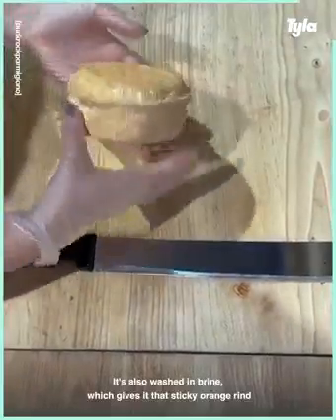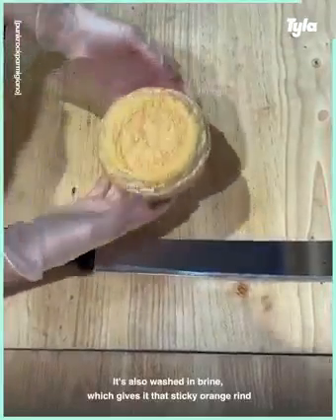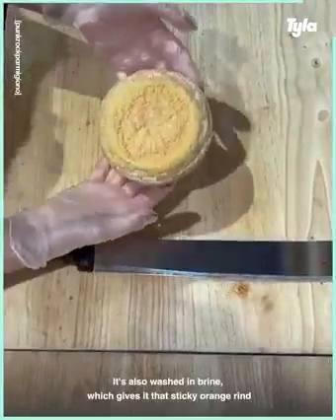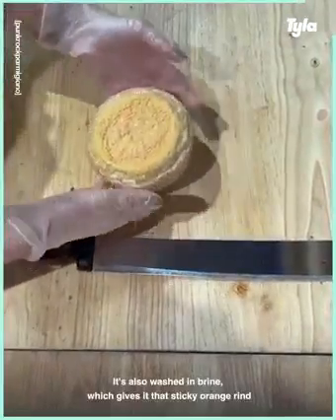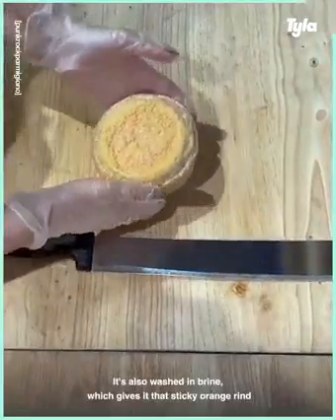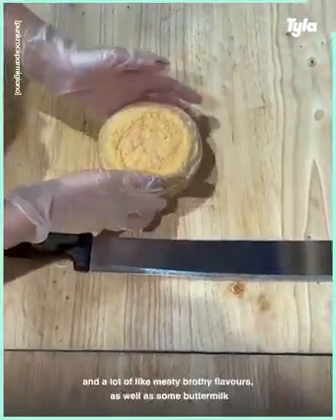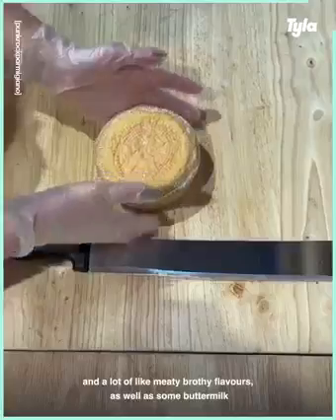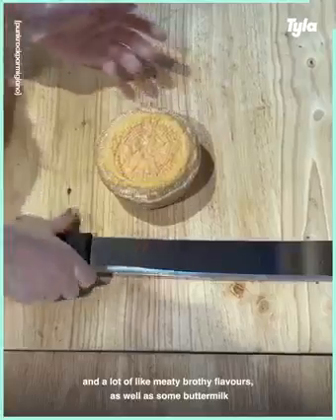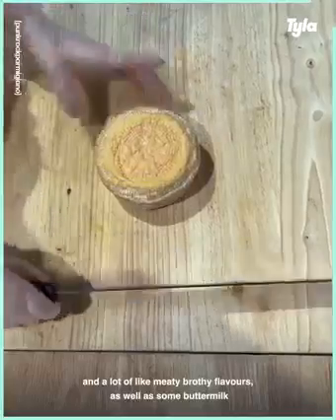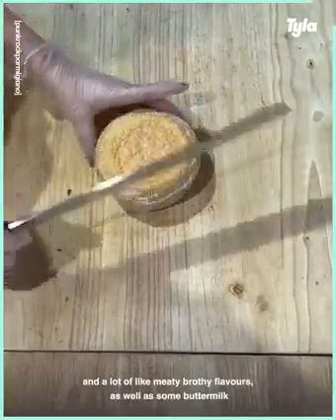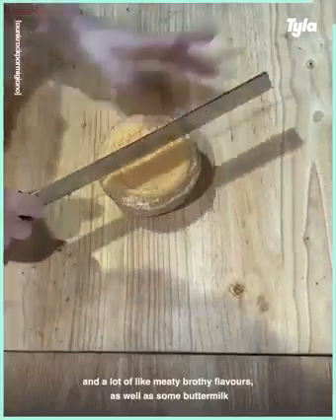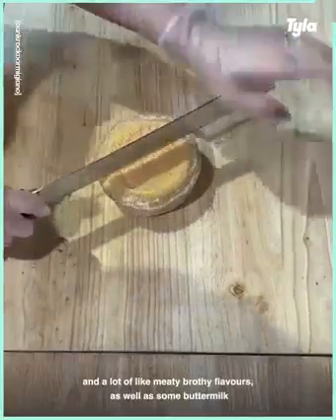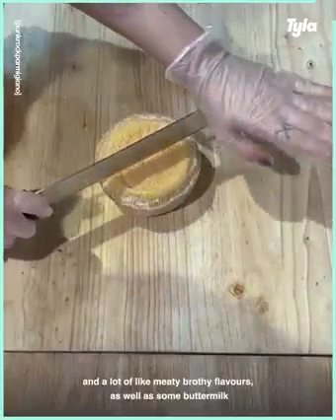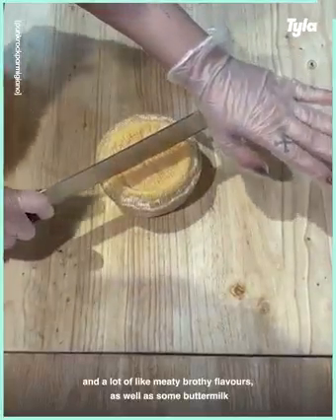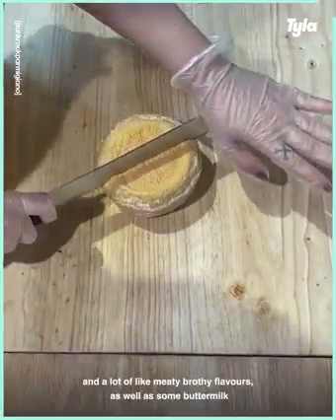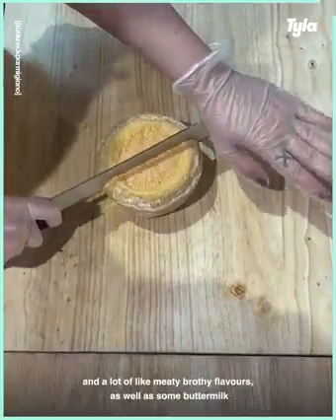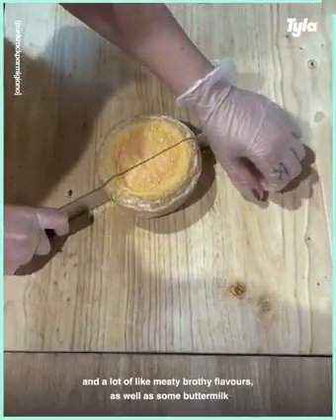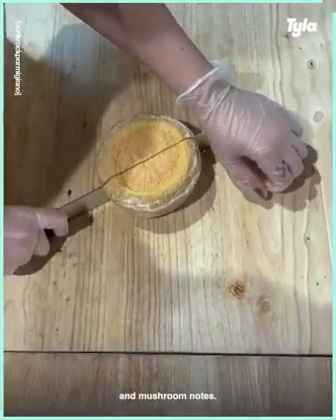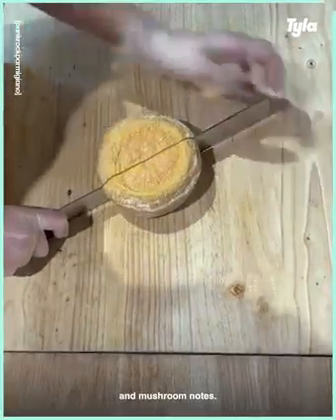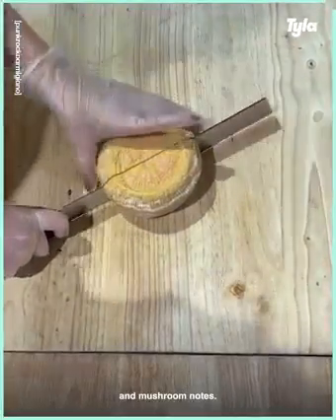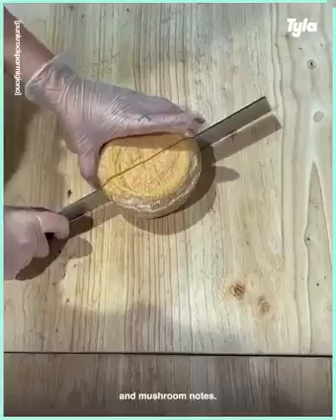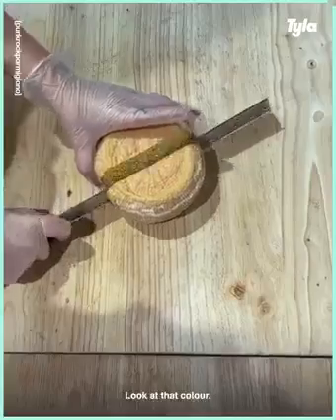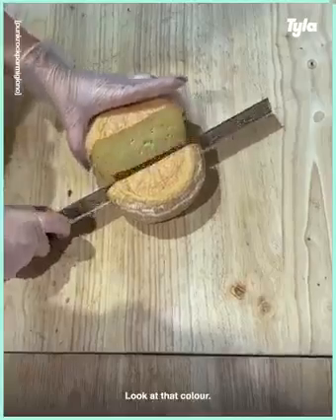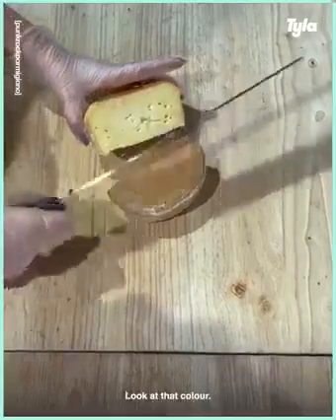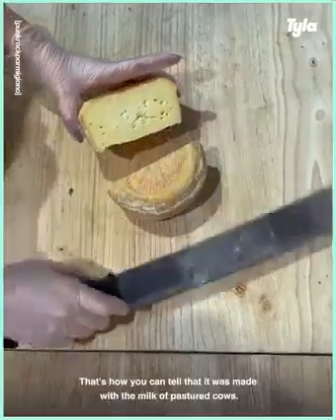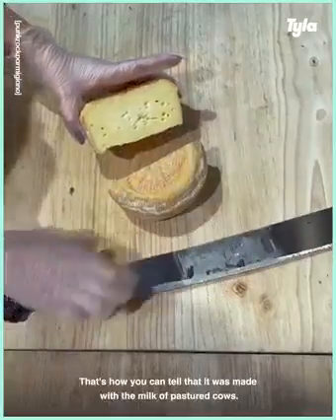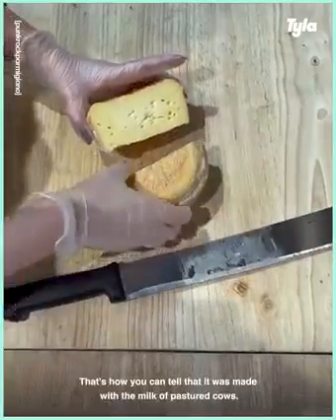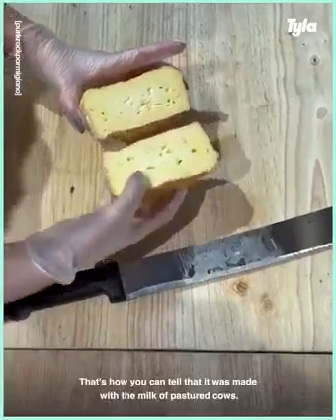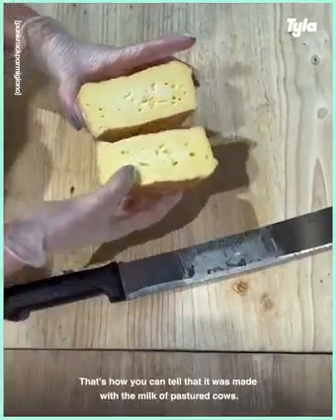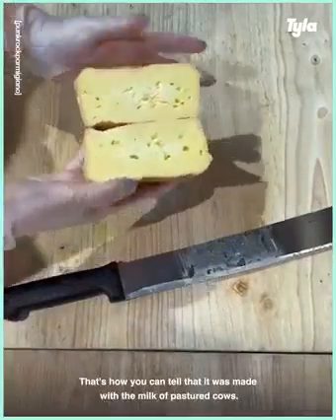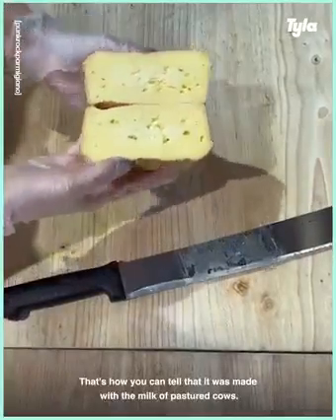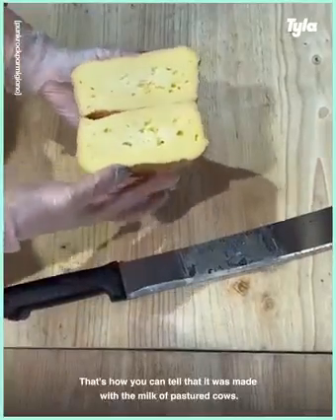which gives it that sticky orange rind and a lot of meaty, brothy flavors, as well as some buttermilk and mushroom notes. Look at that color — that's how you can tell that it was made with the milk of pastured cows.